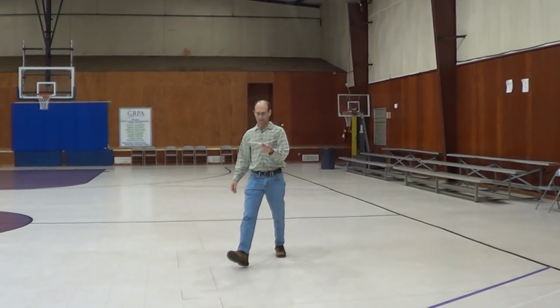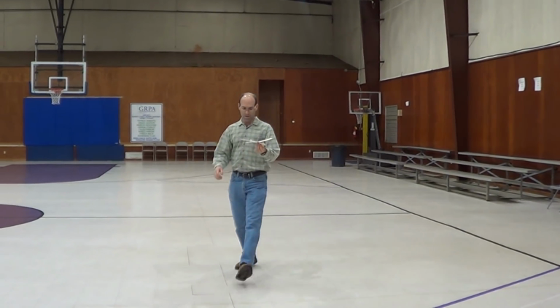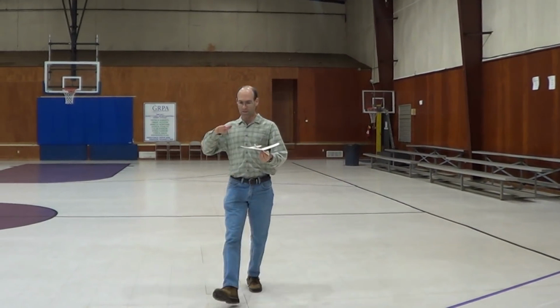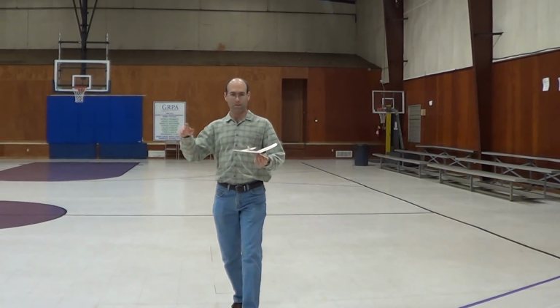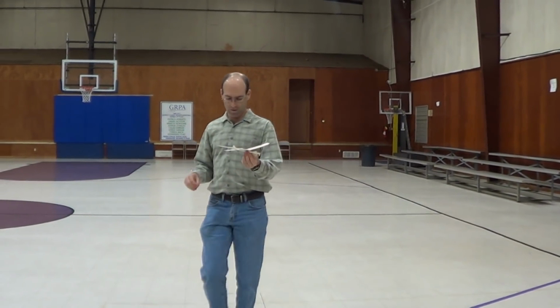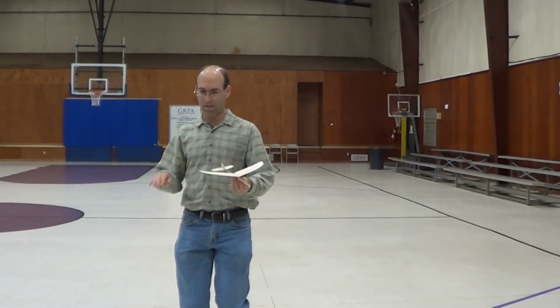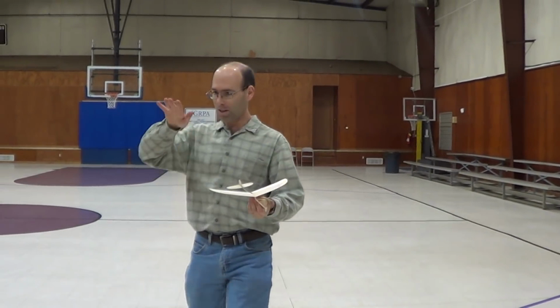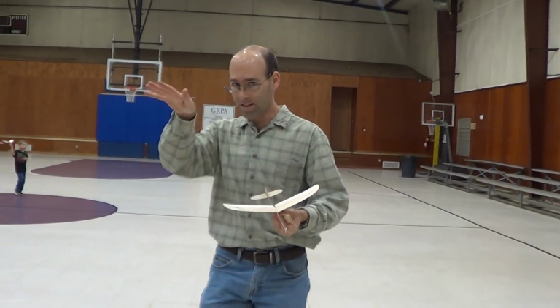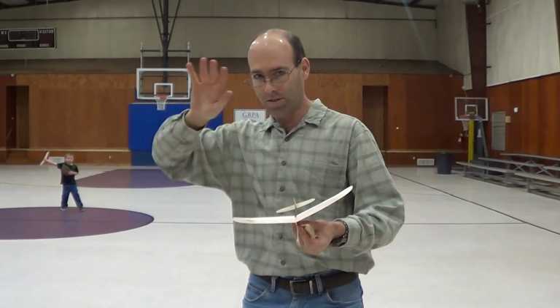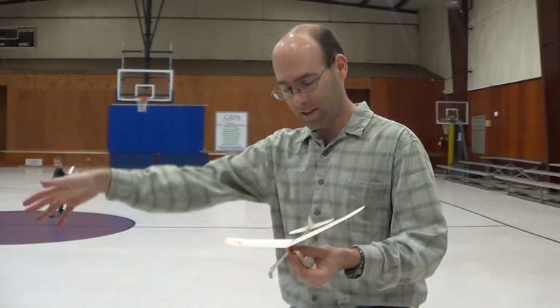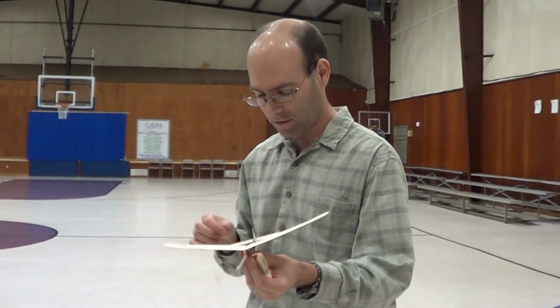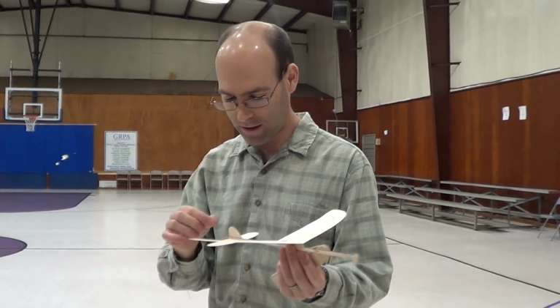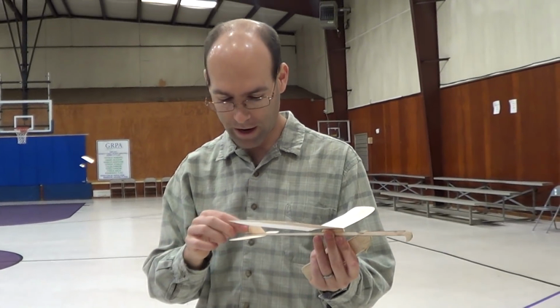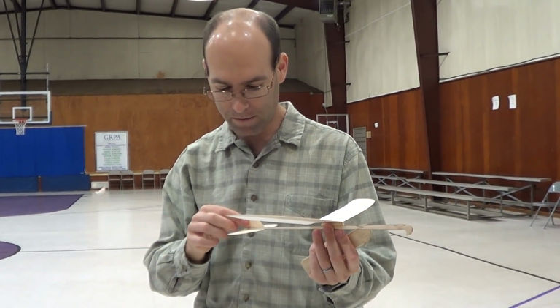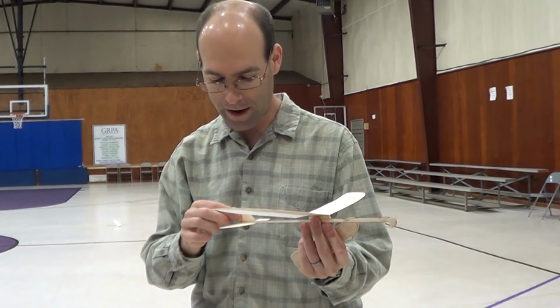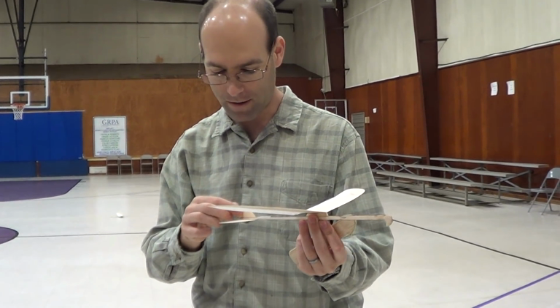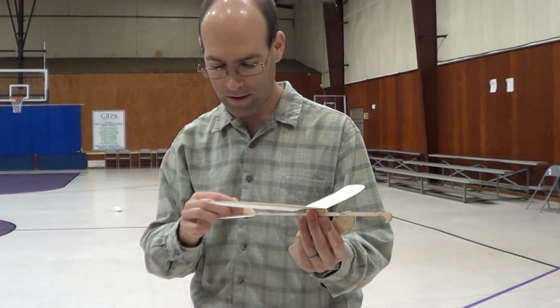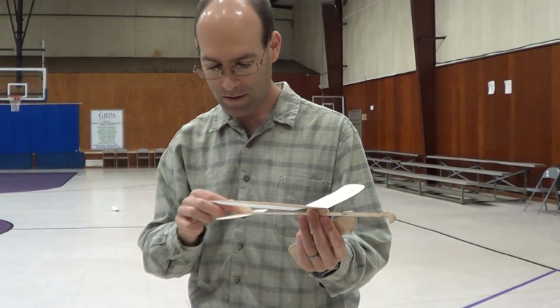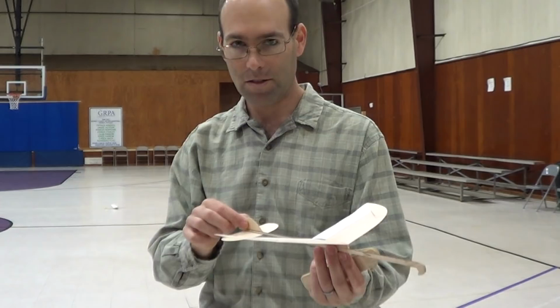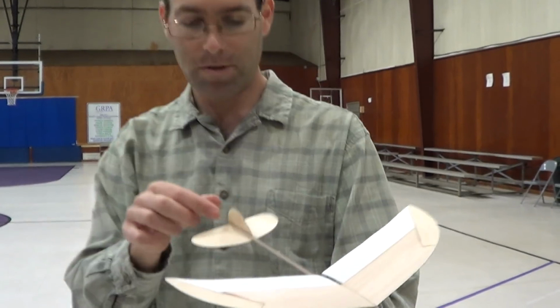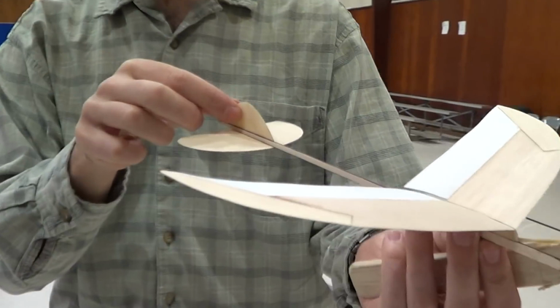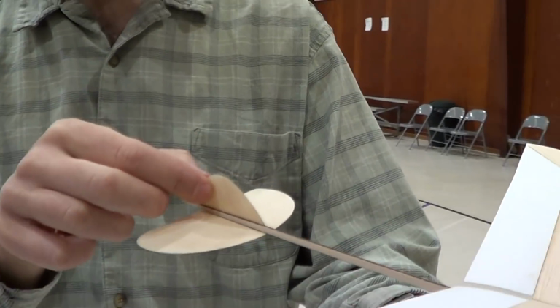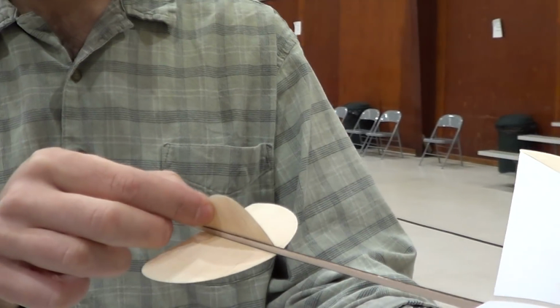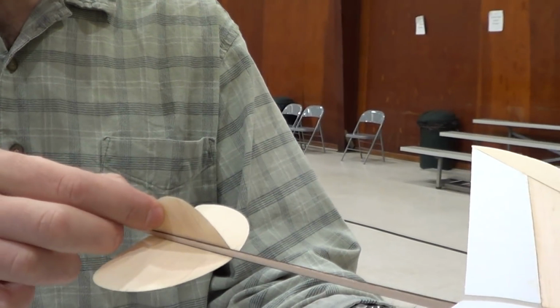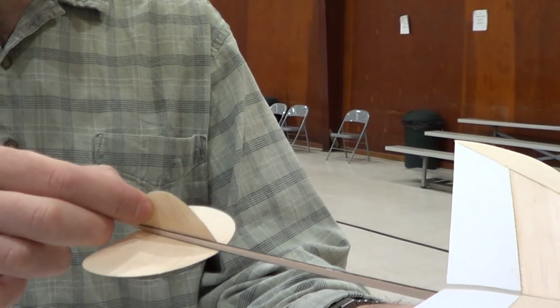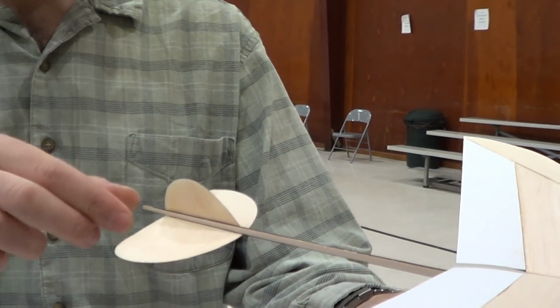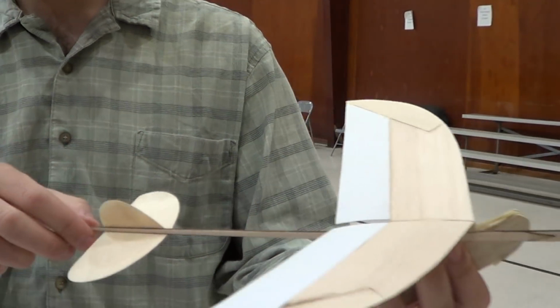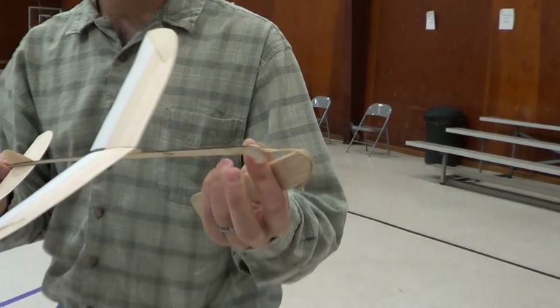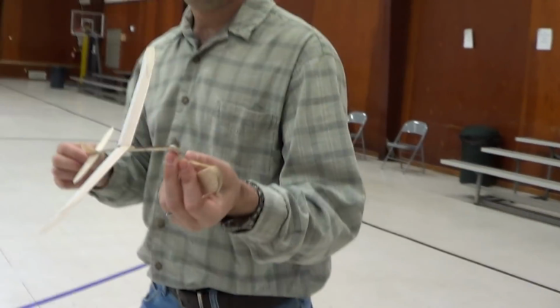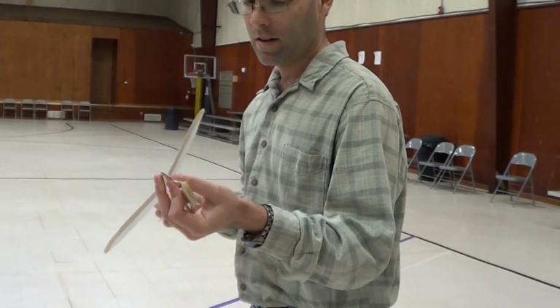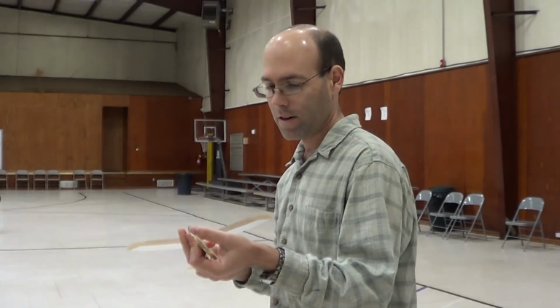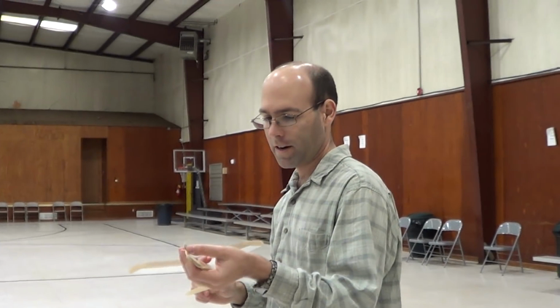The thing you notice is that it's not turning a whole lot into the glide, but also it kind of stalled as it went in. So we're going to add a little bit of right rudder — I'm bending this to the right.